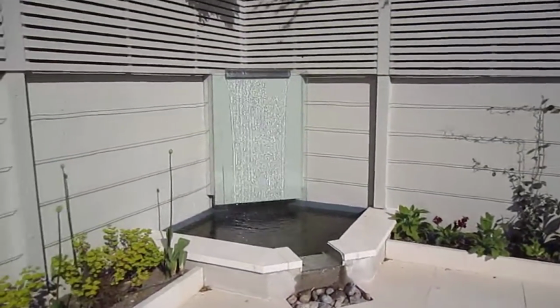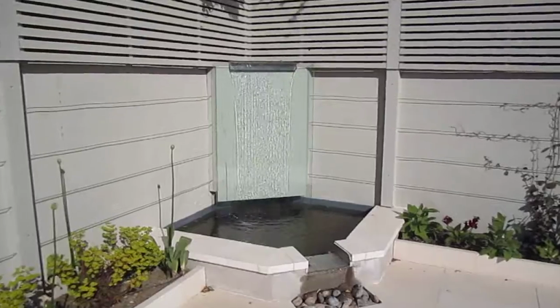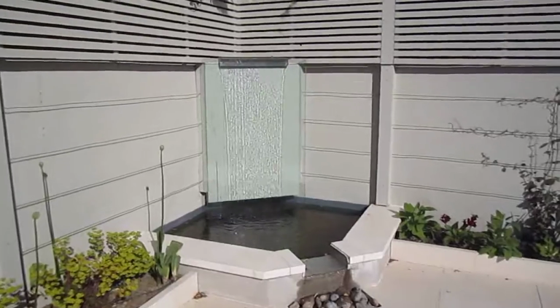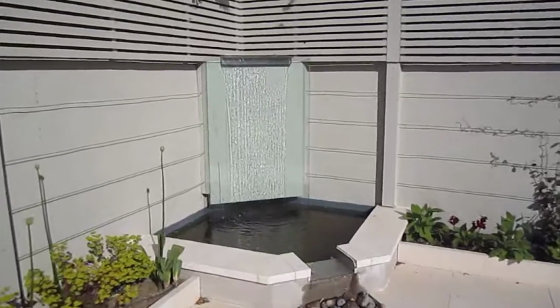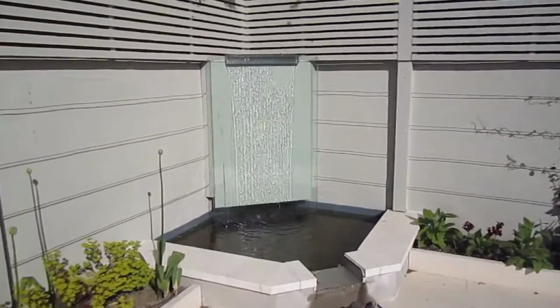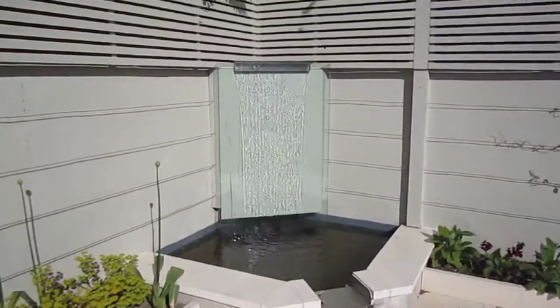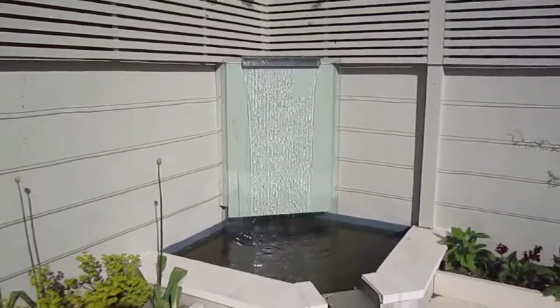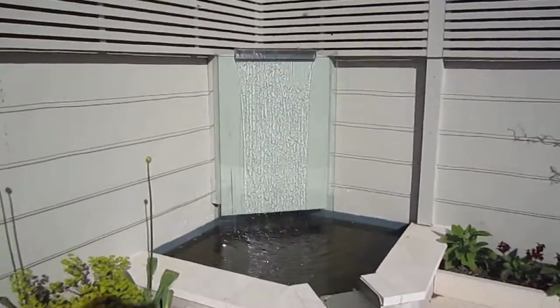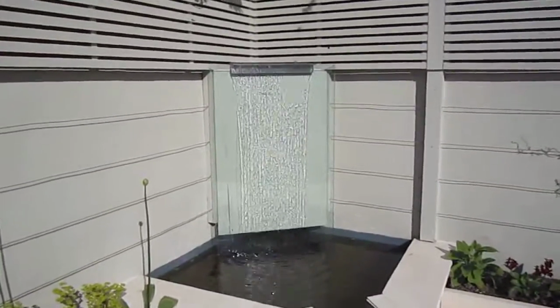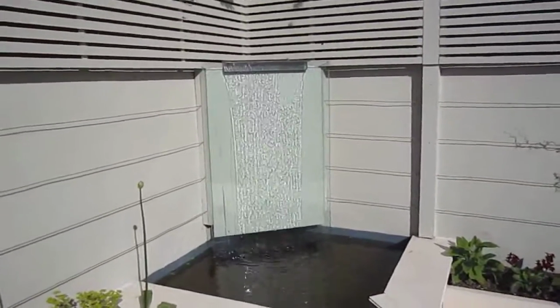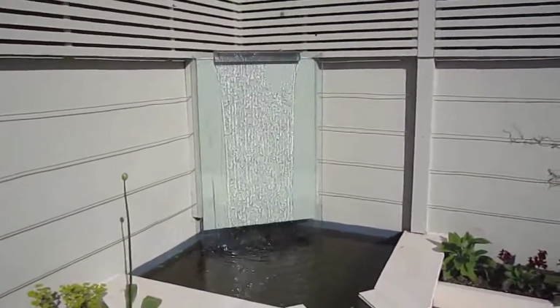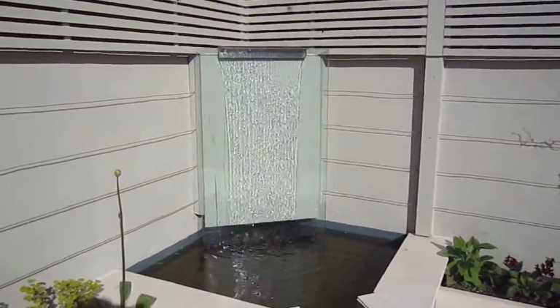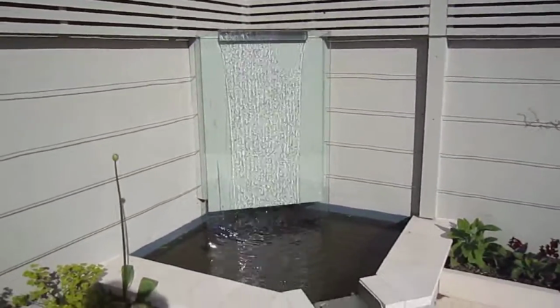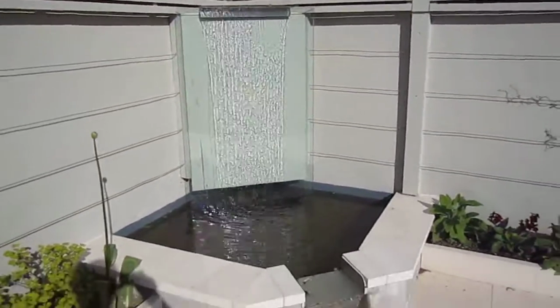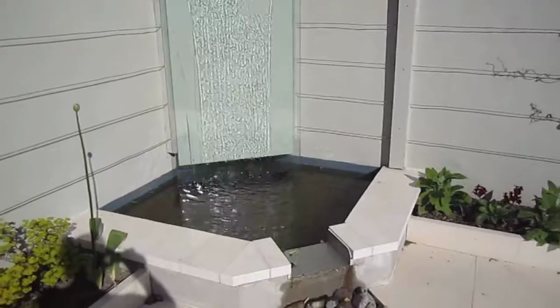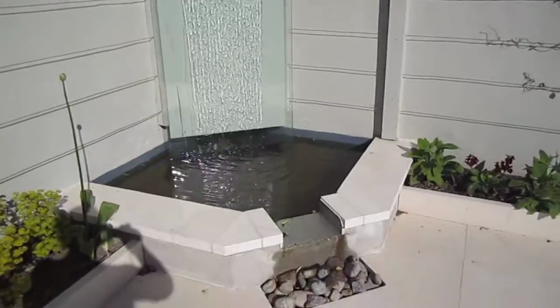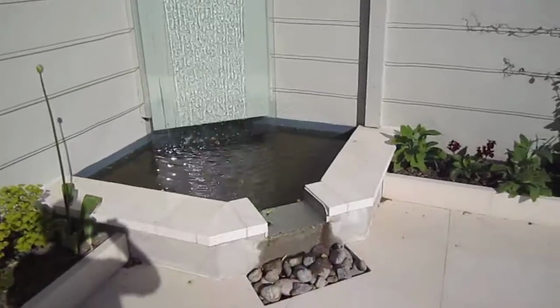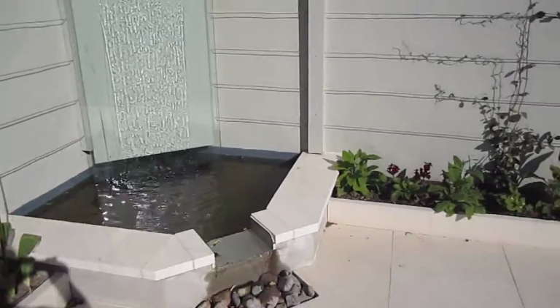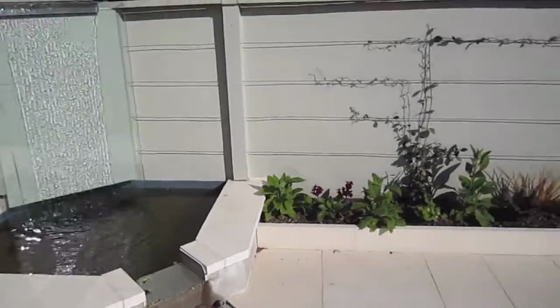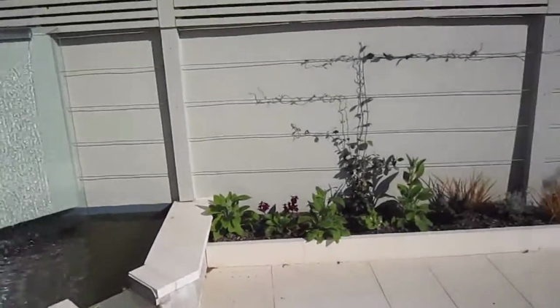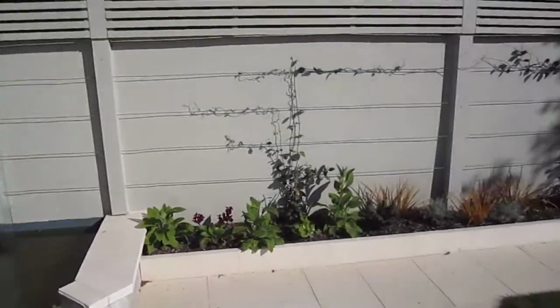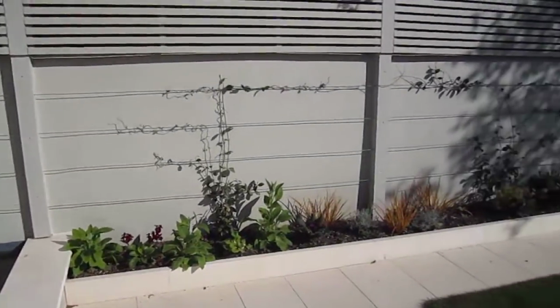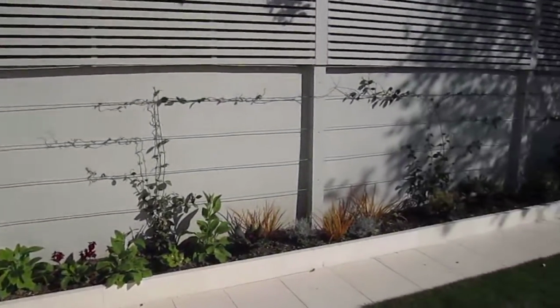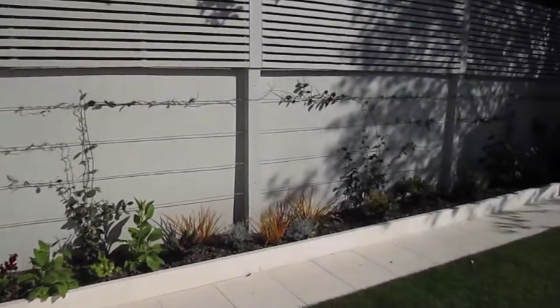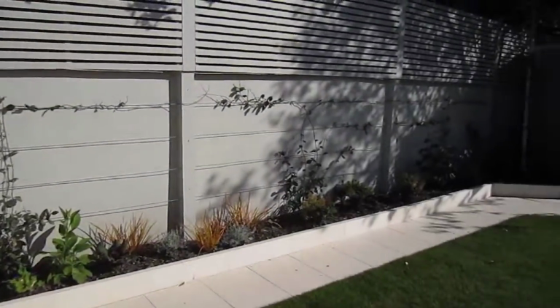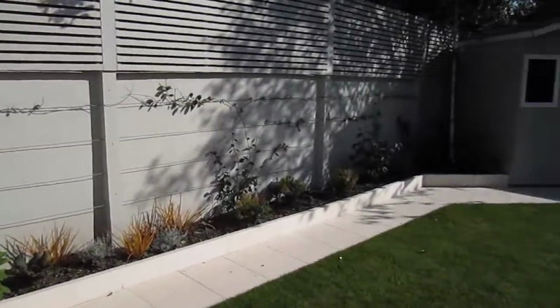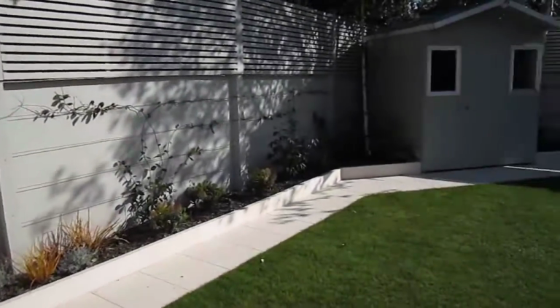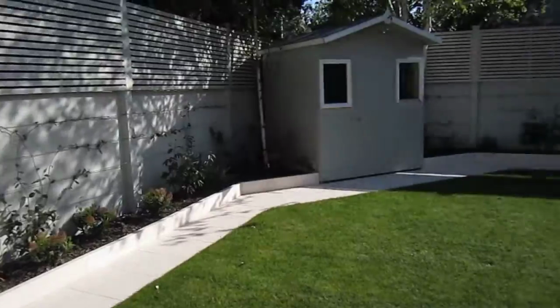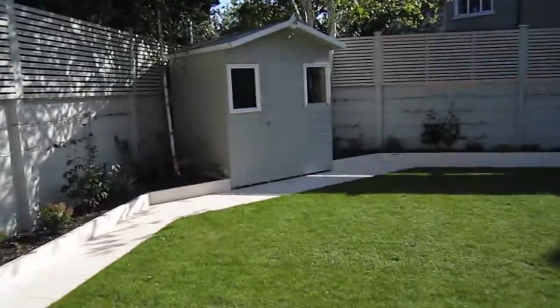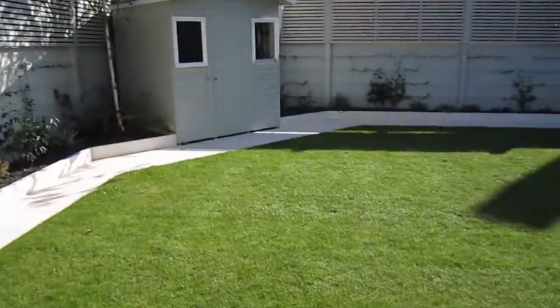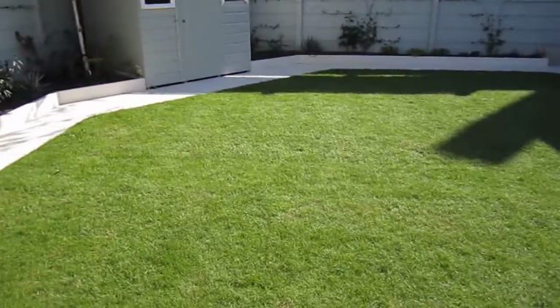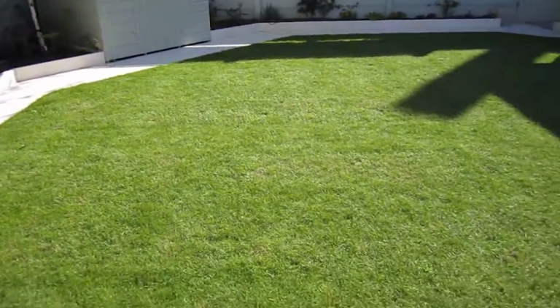We have a water feature made of toughened glass giving a nice sound. And a new lawn.